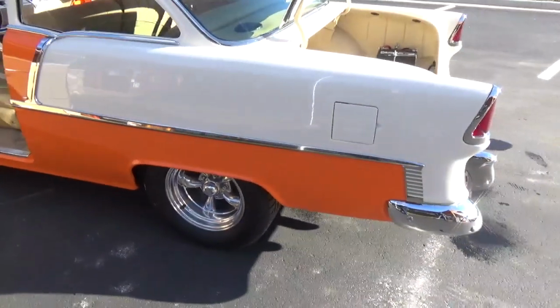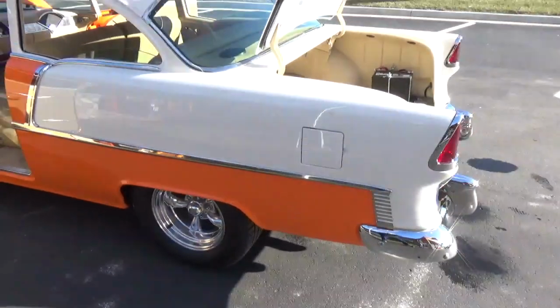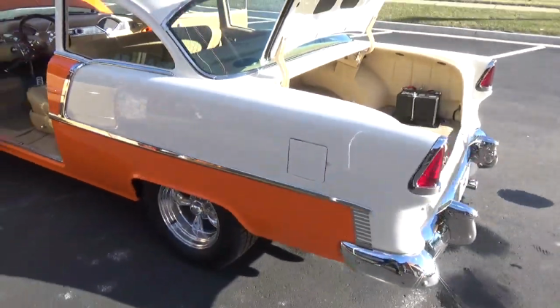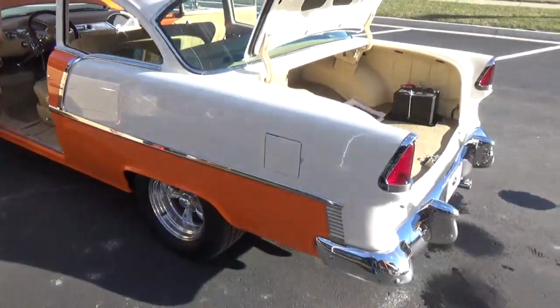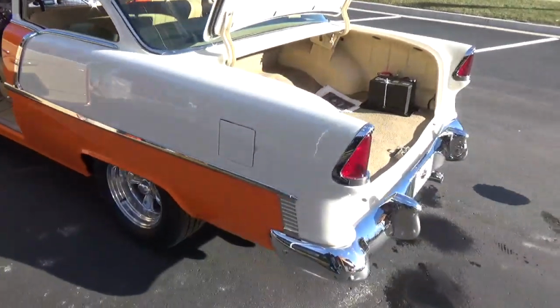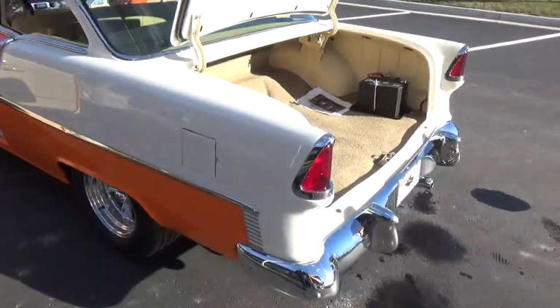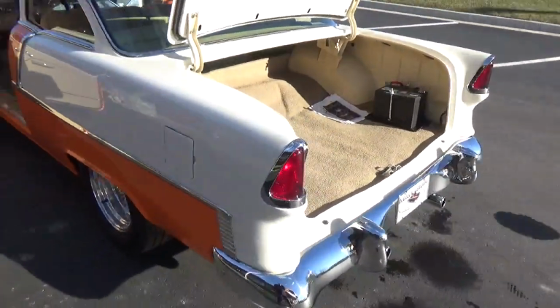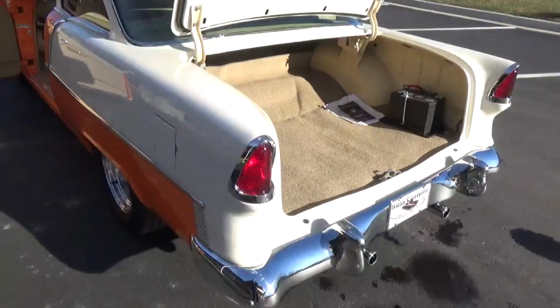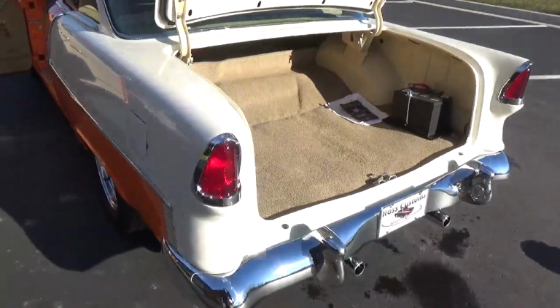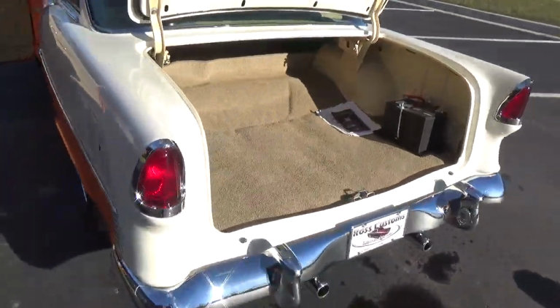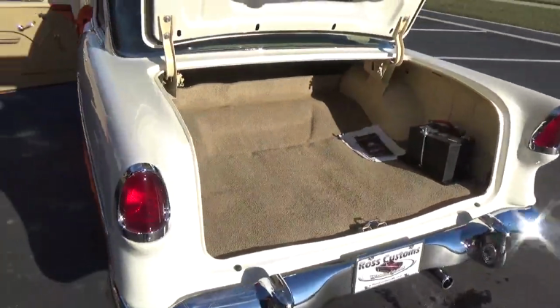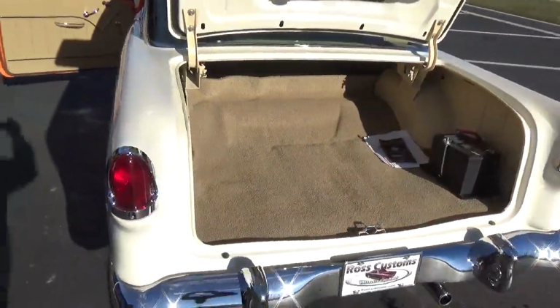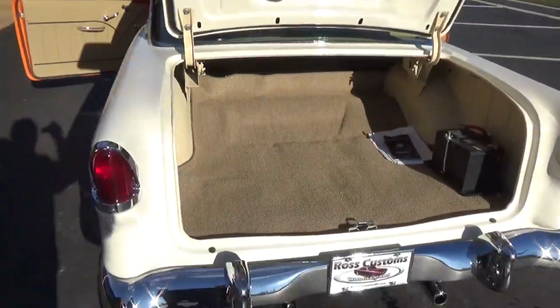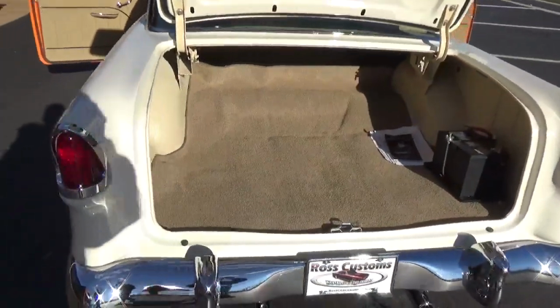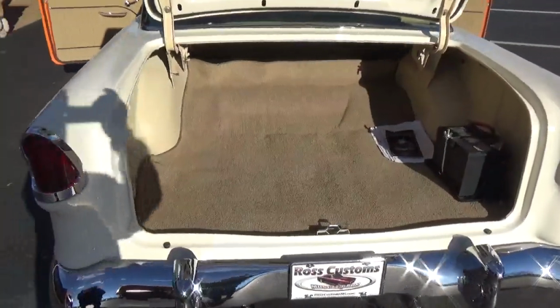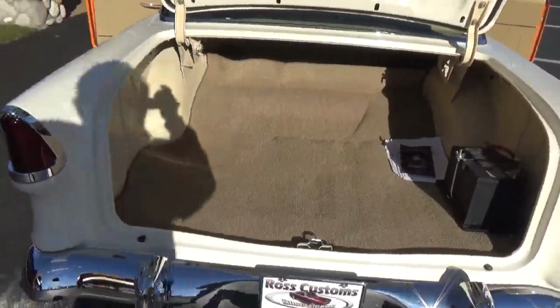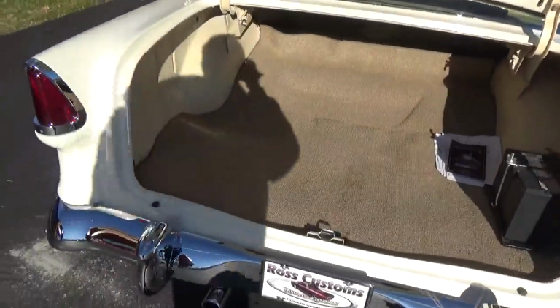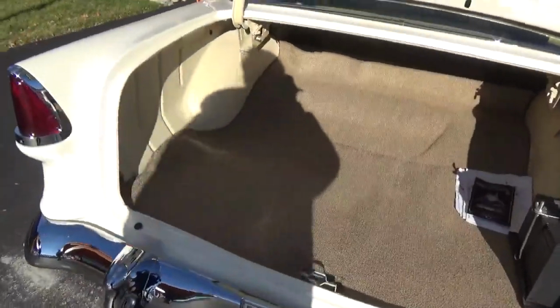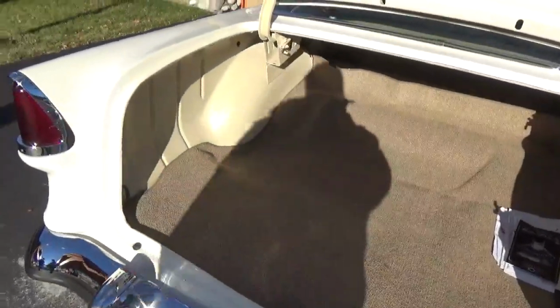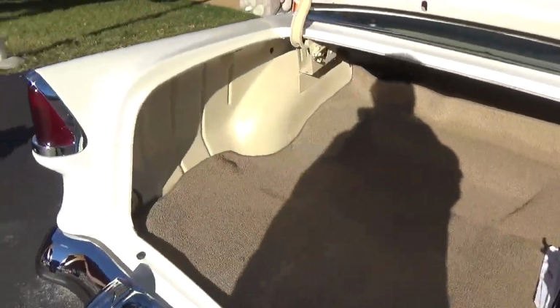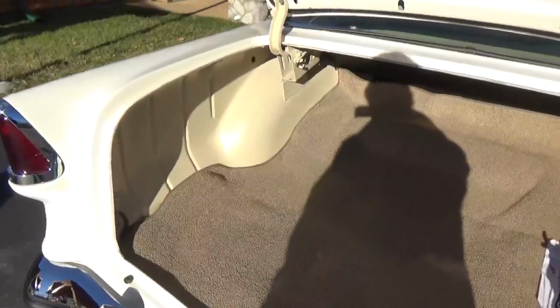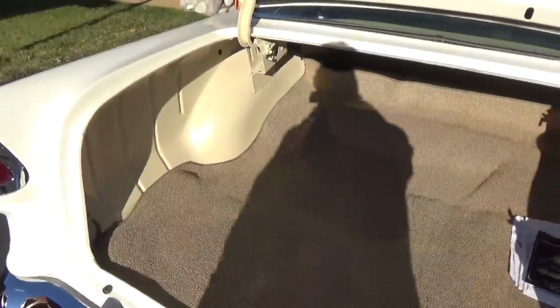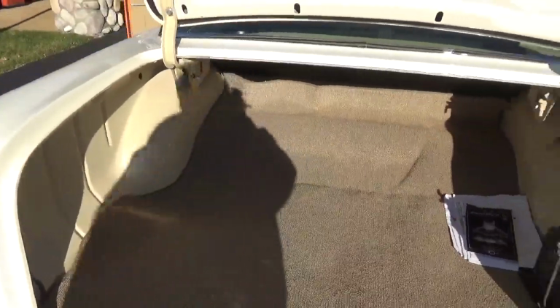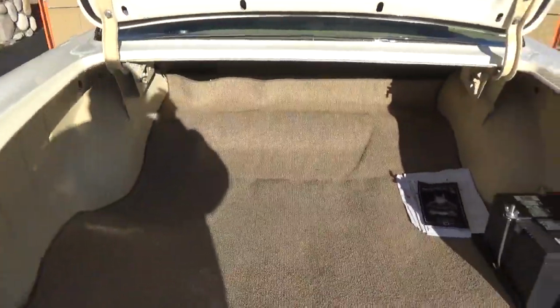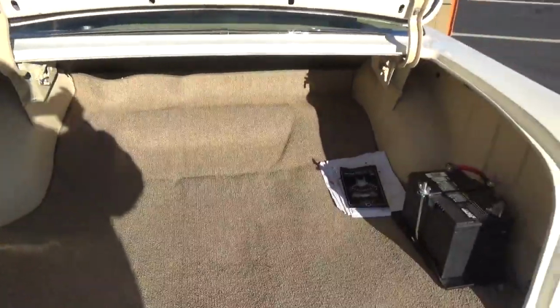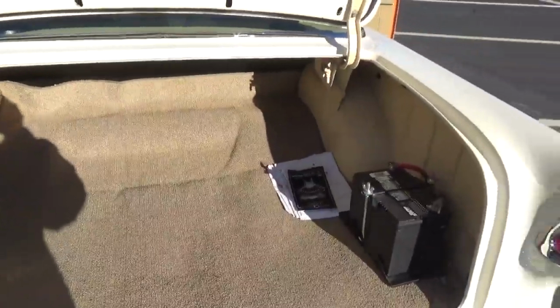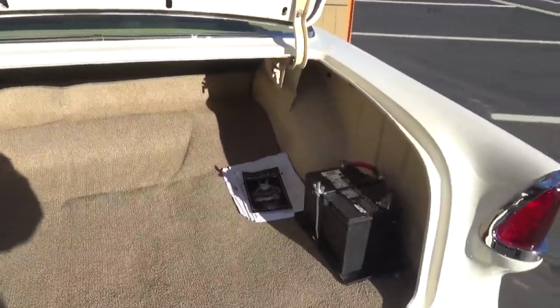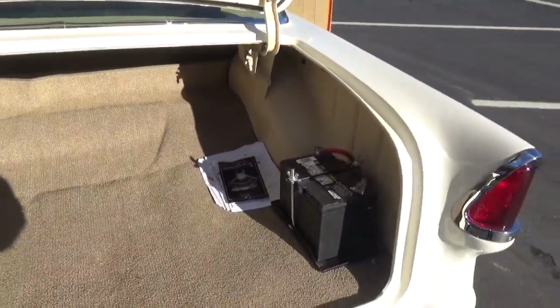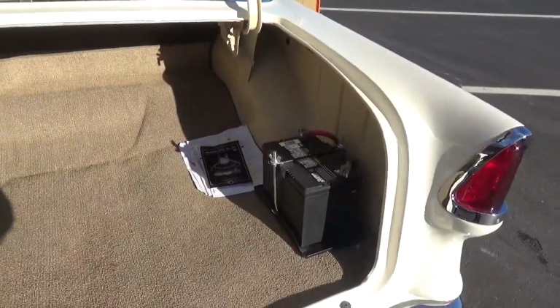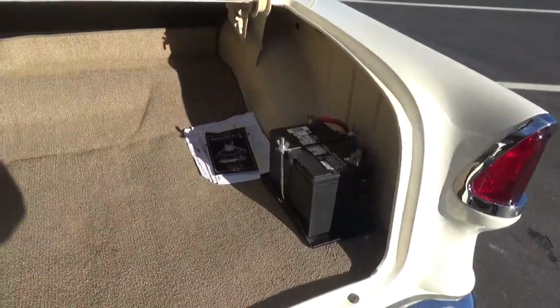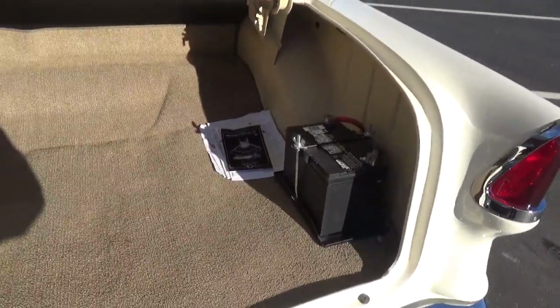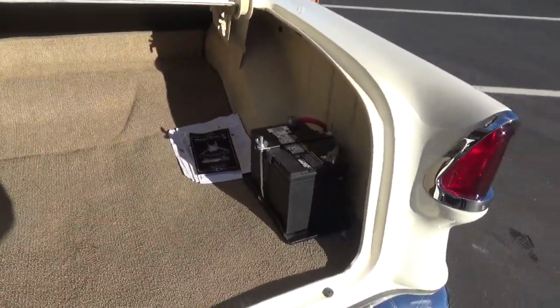It's got a Ford 9-inch rear, it's posi. You can see the trunk is all finished to match the interior. There's some of the paperwork on the build in there too.